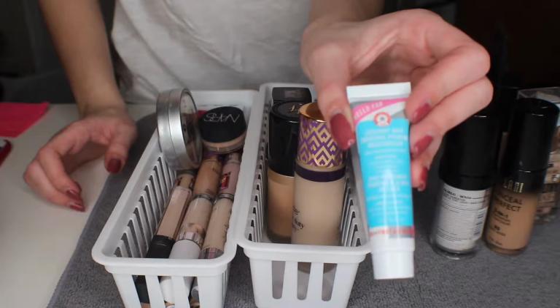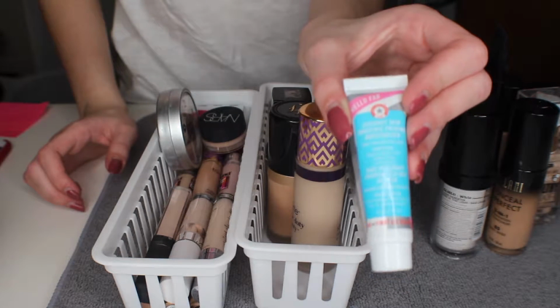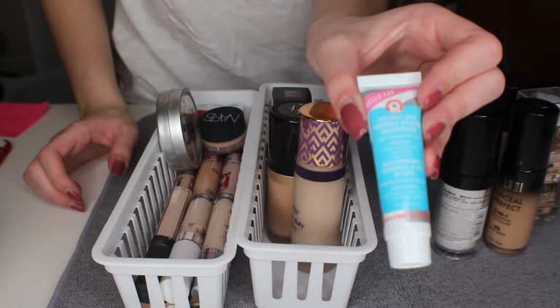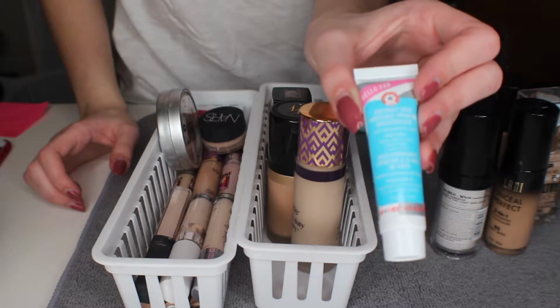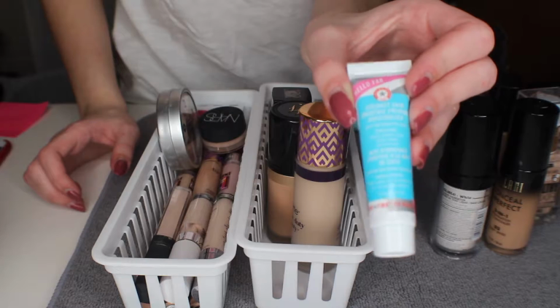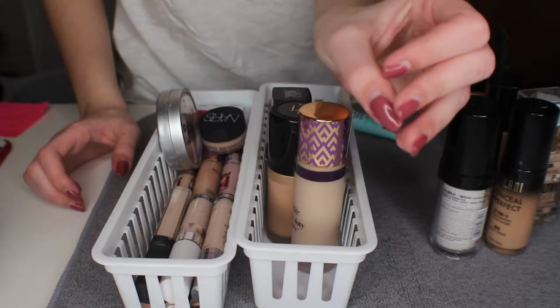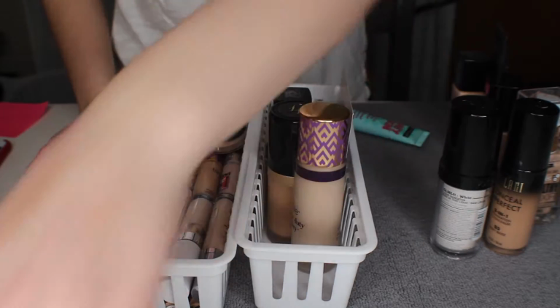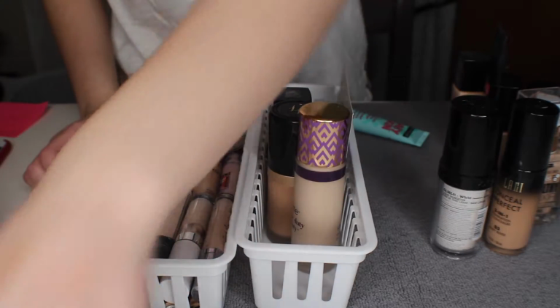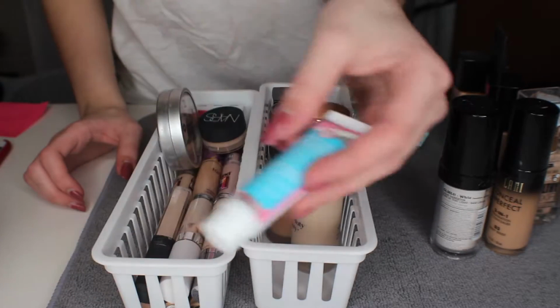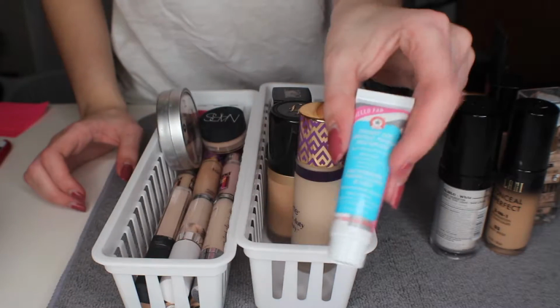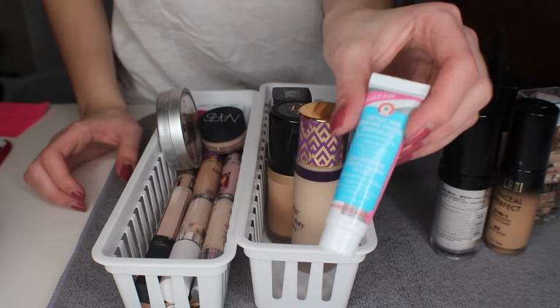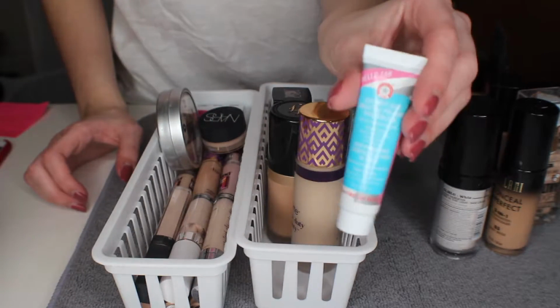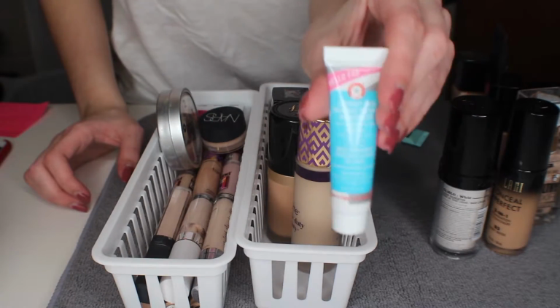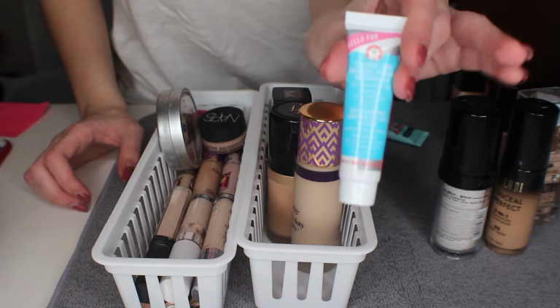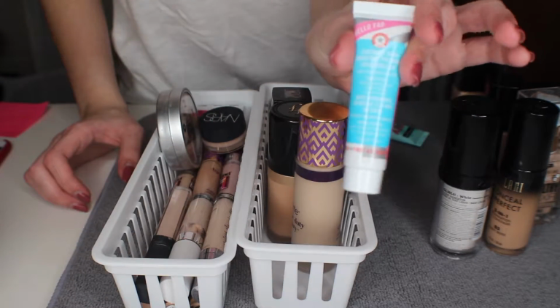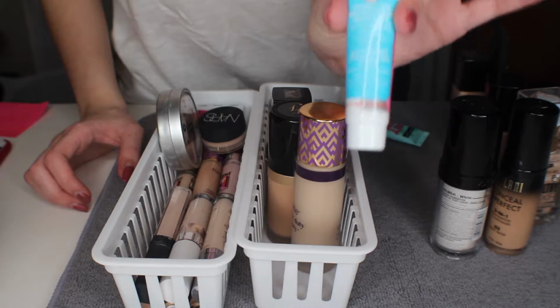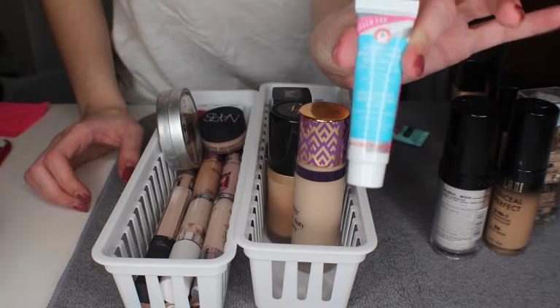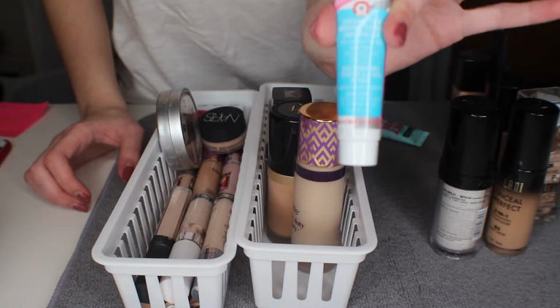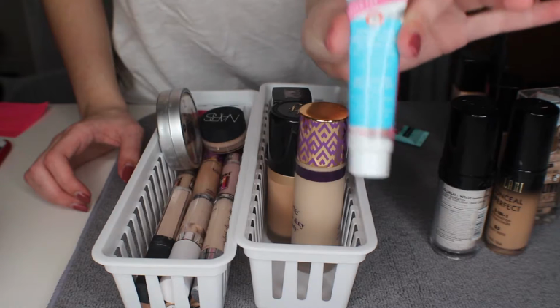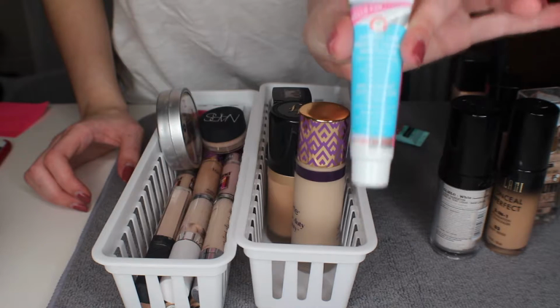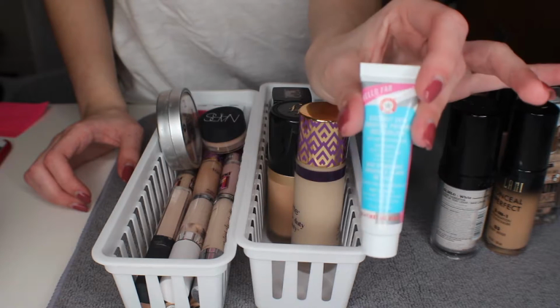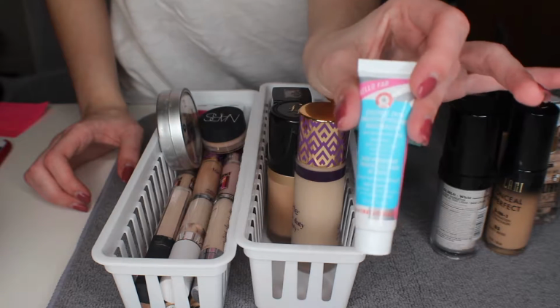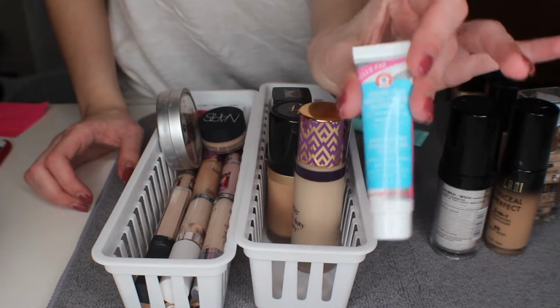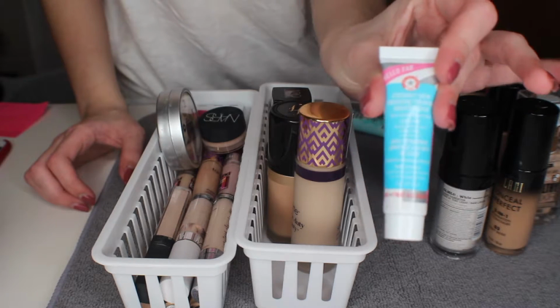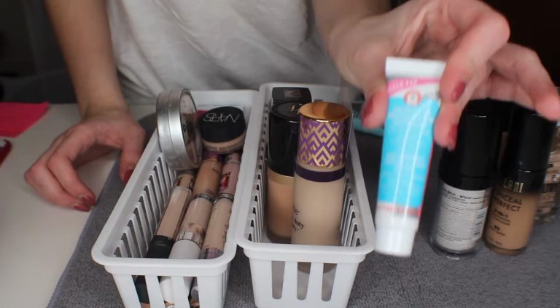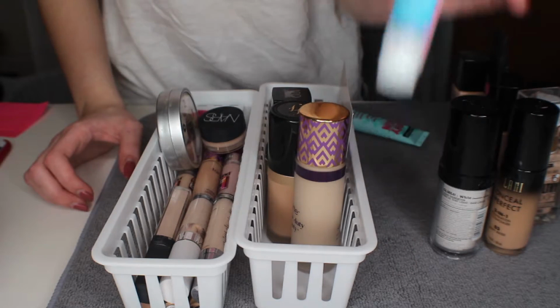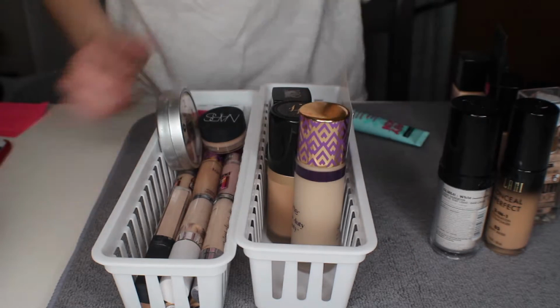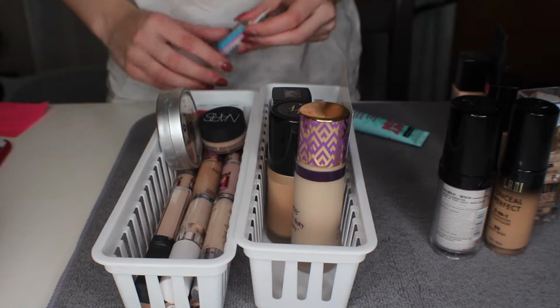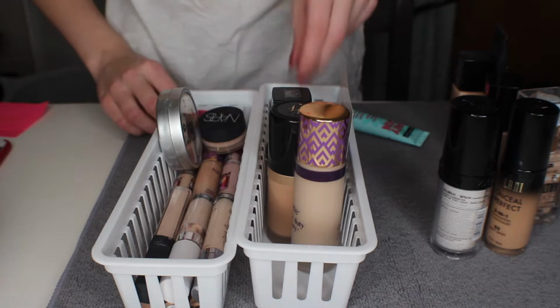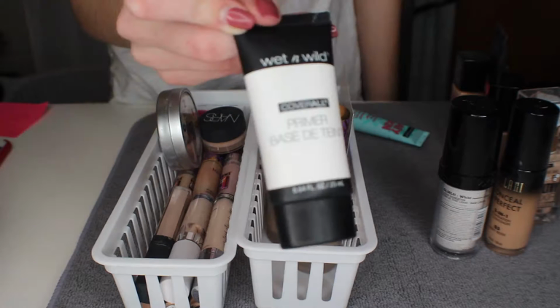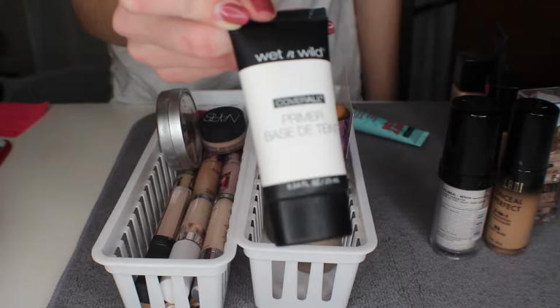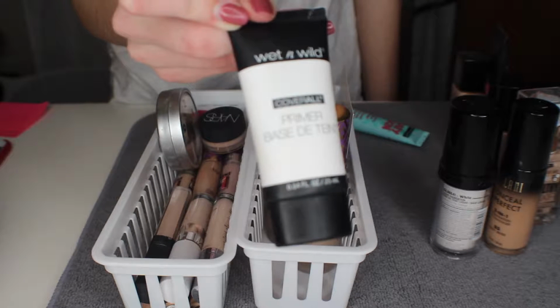The first primer here is the First Aid Beauty coconut smoothing primer and I am going to keep this. I am almost out of it — it is just a little travel size one and I really do like this.